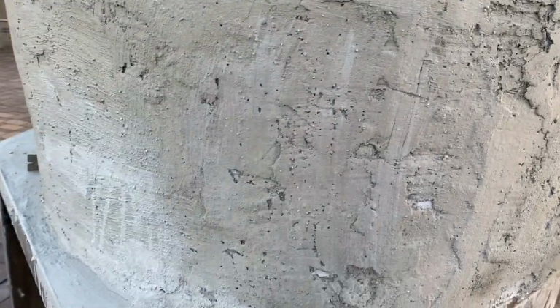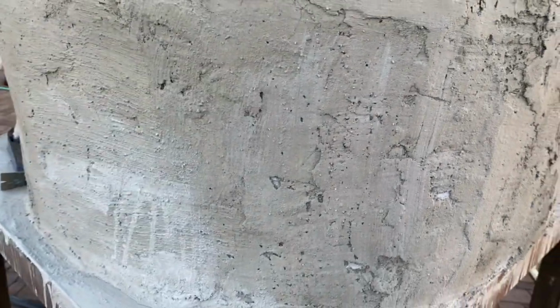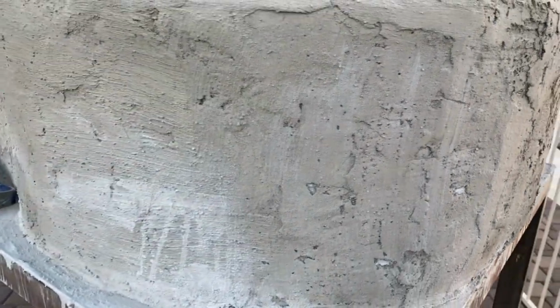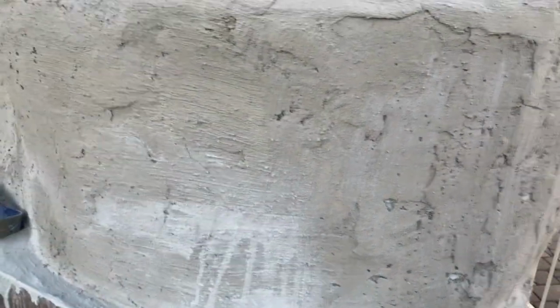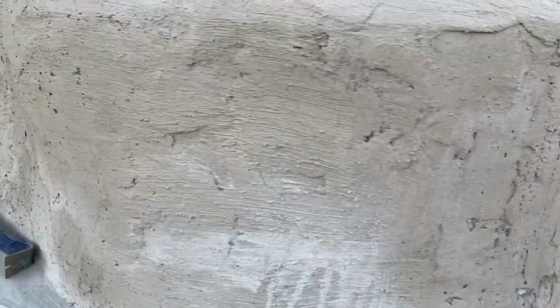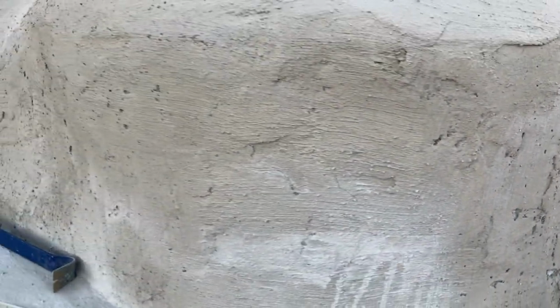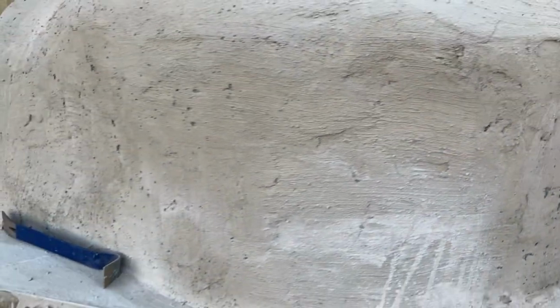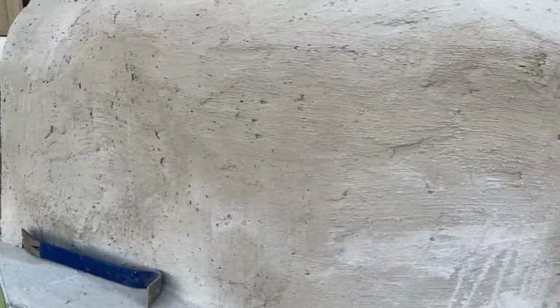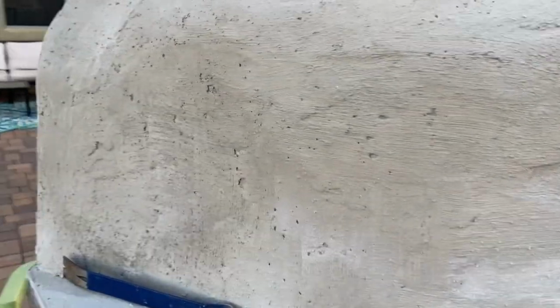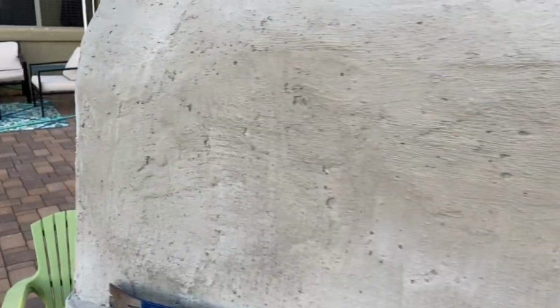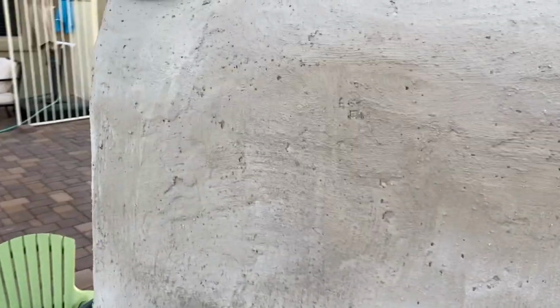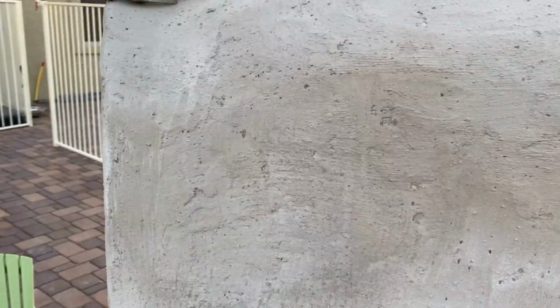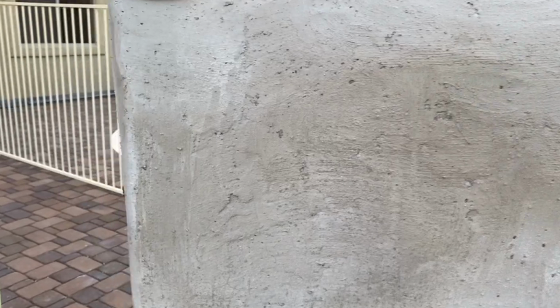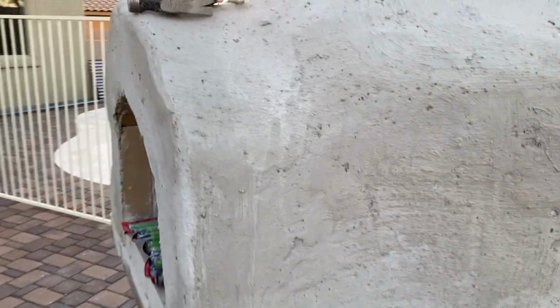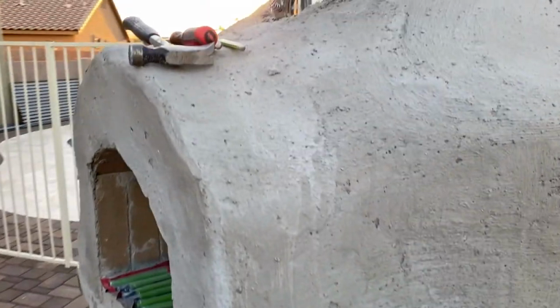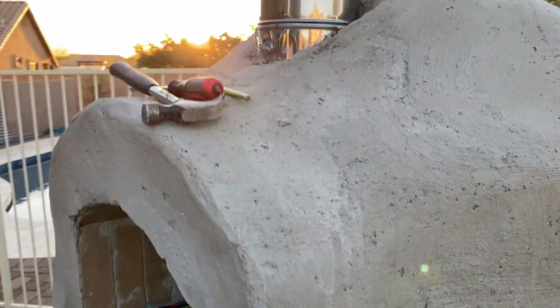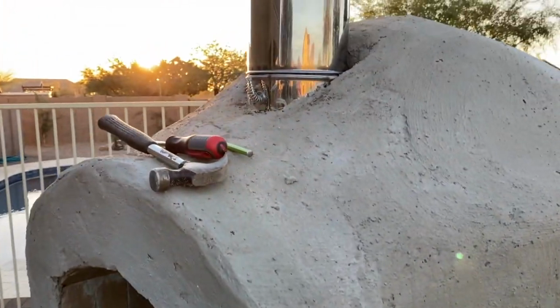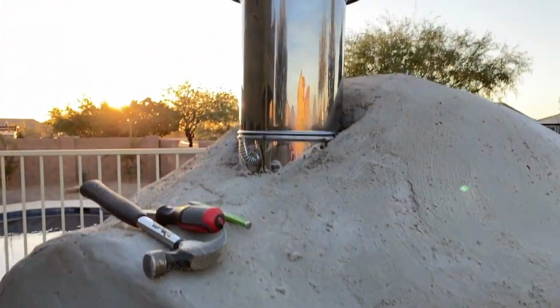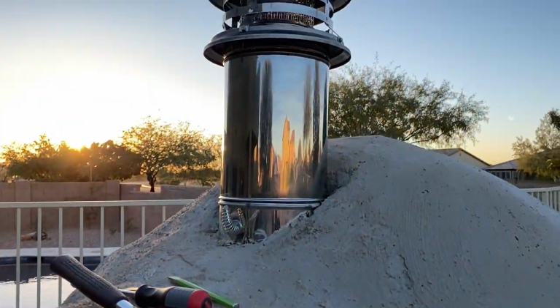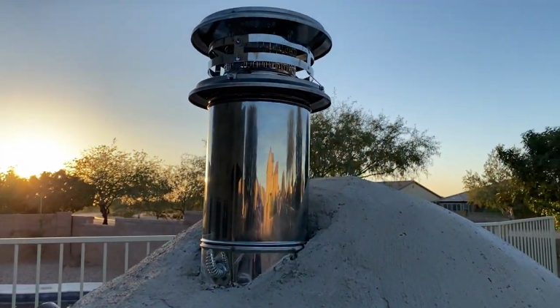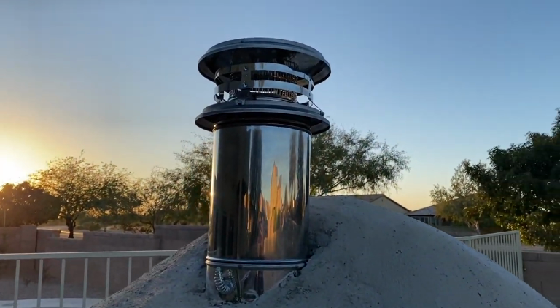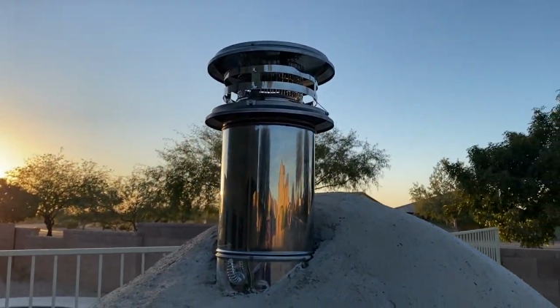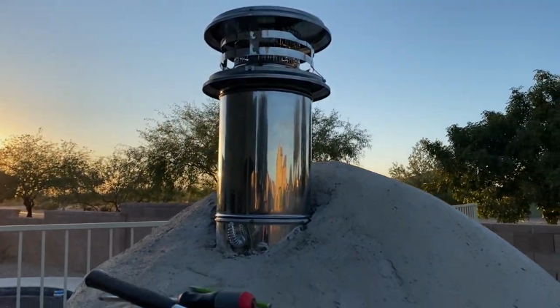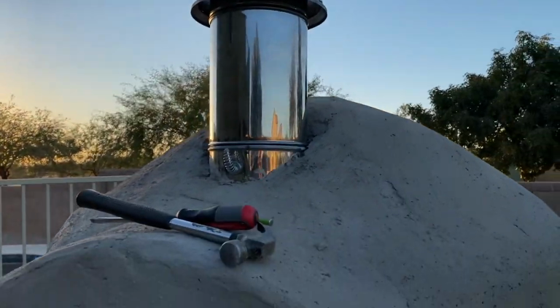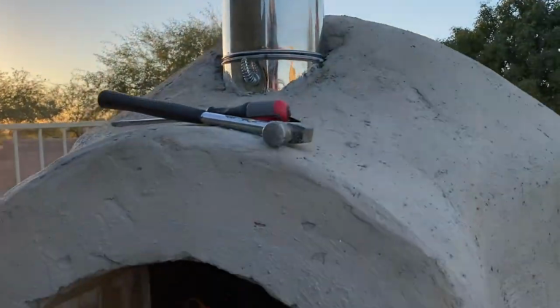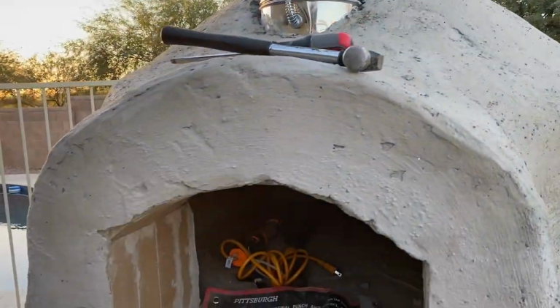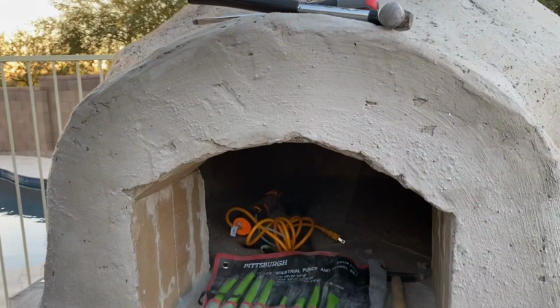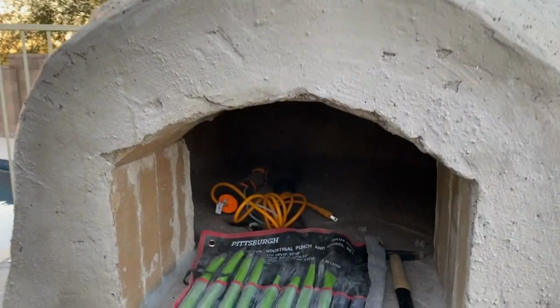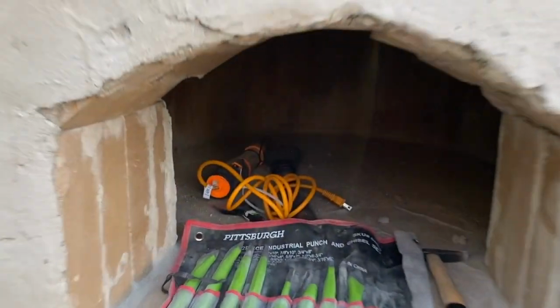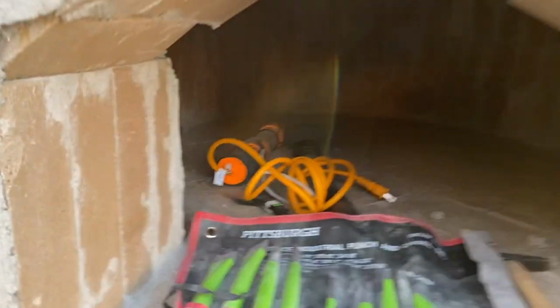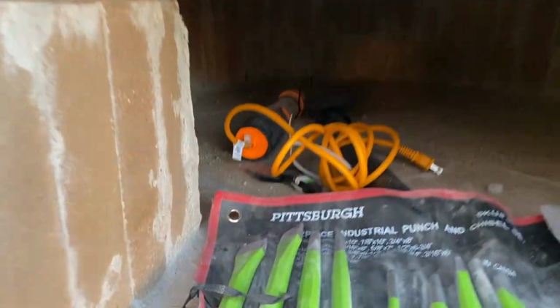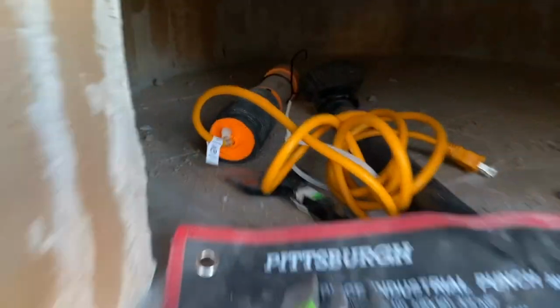We did one layer of one inch thick ceramic fiber blanket and after that we stuccoed it — just a plain stucco mix, one inch thick.